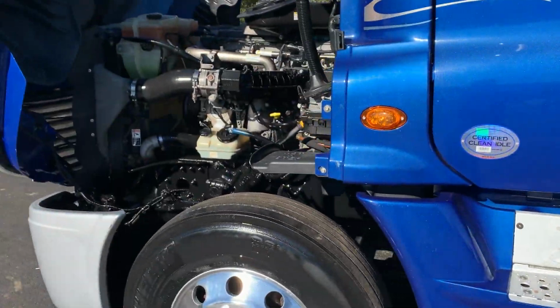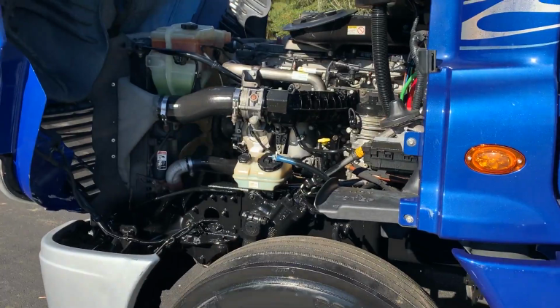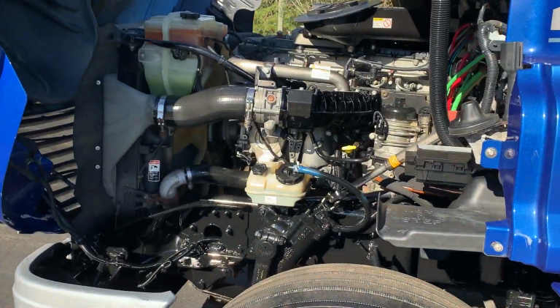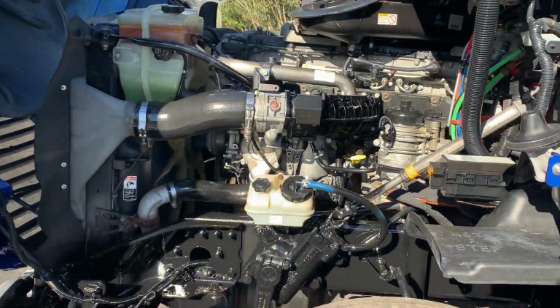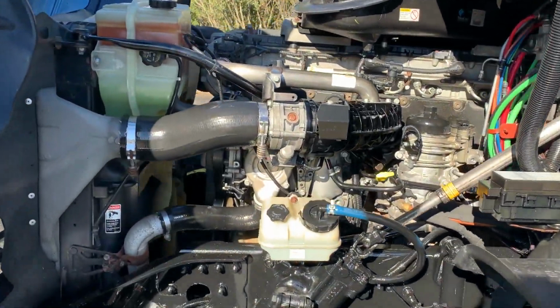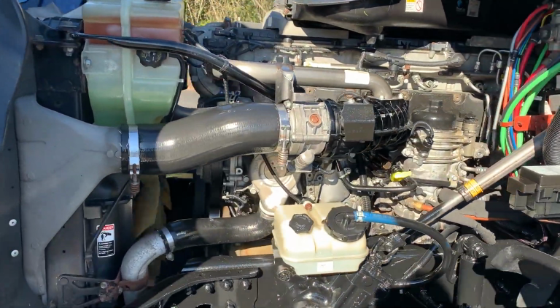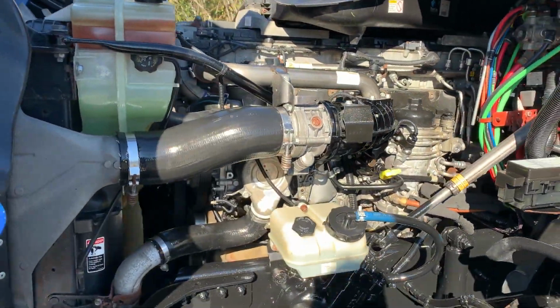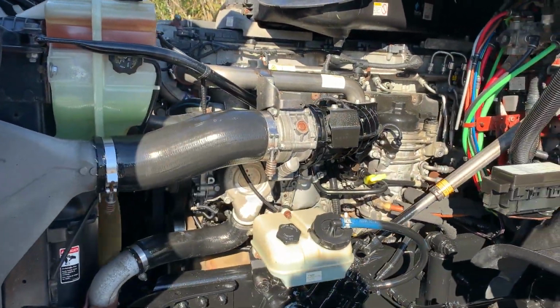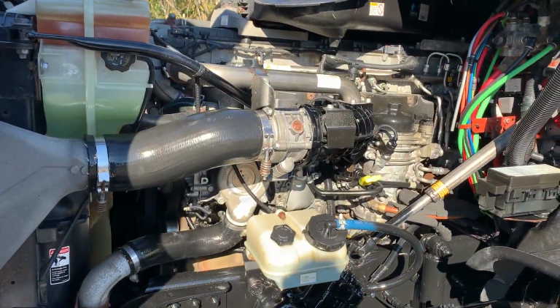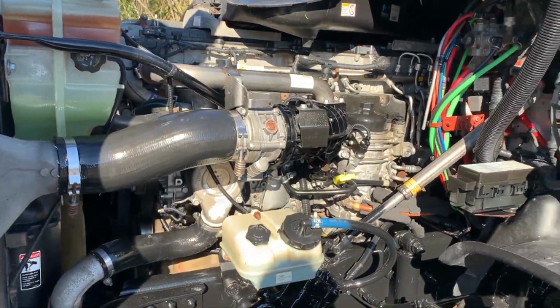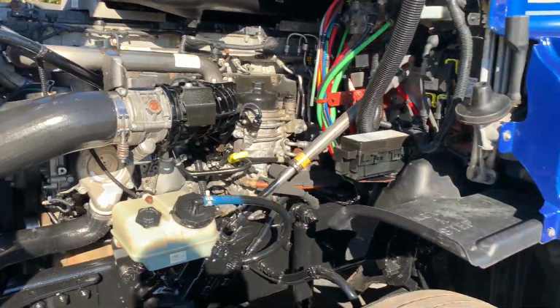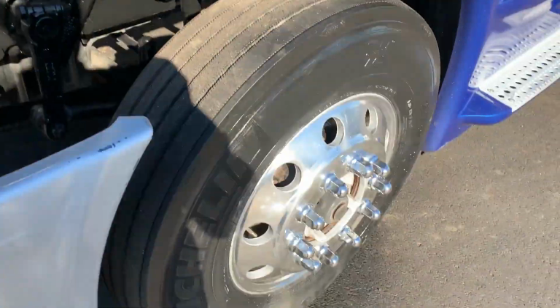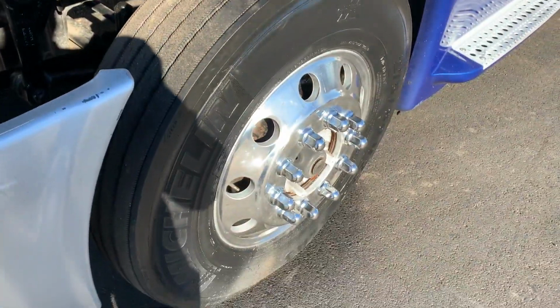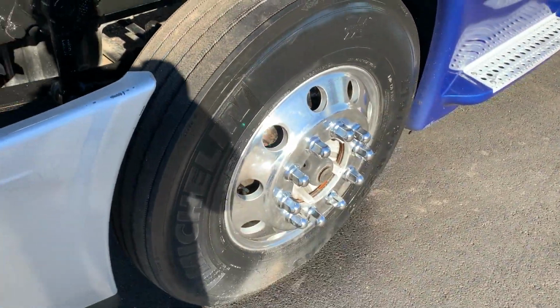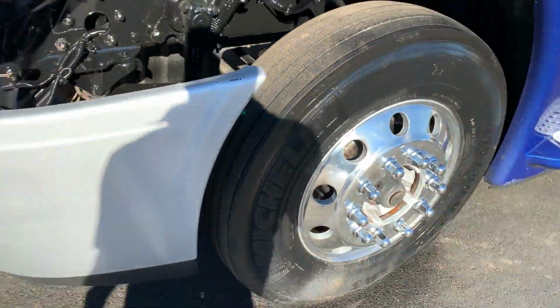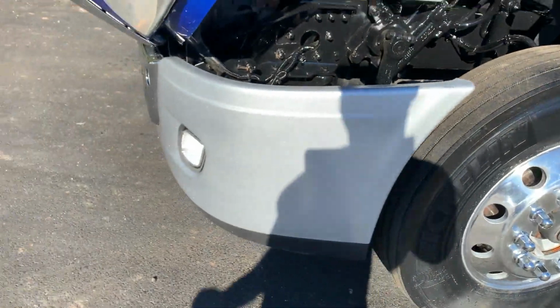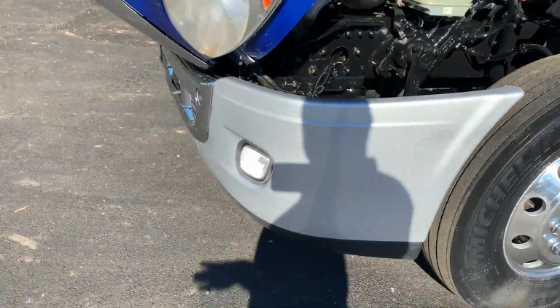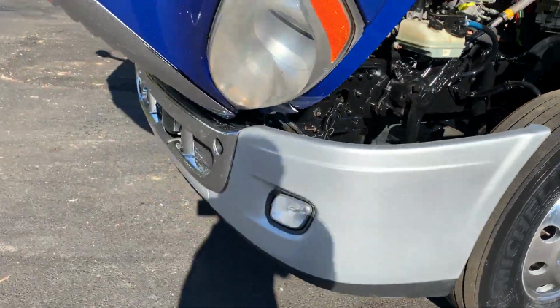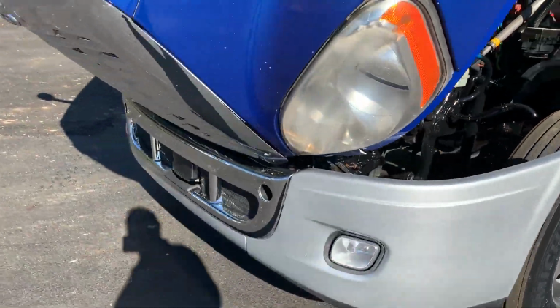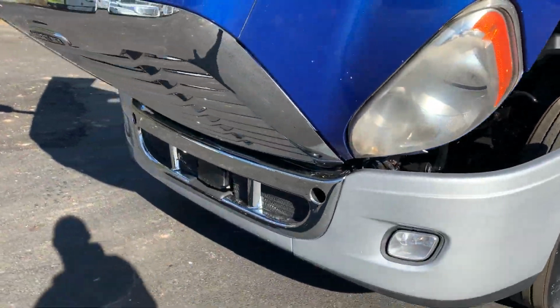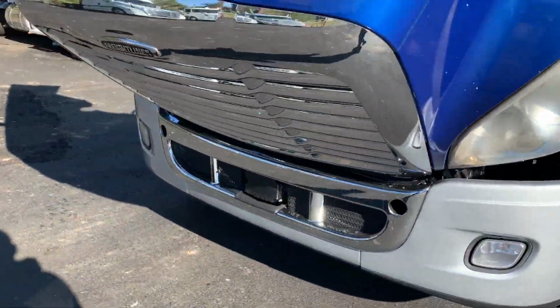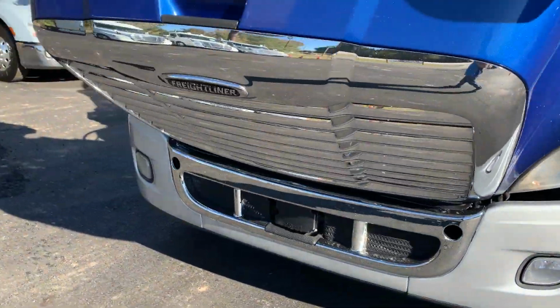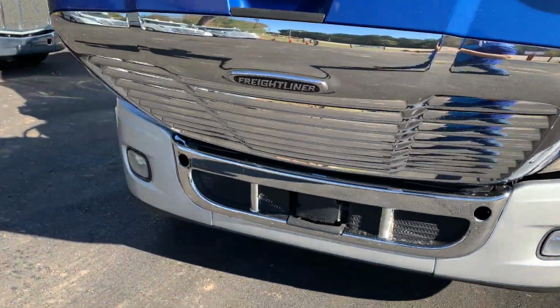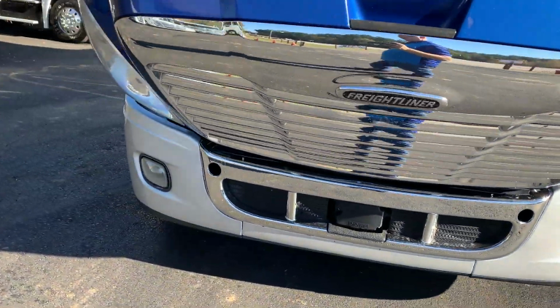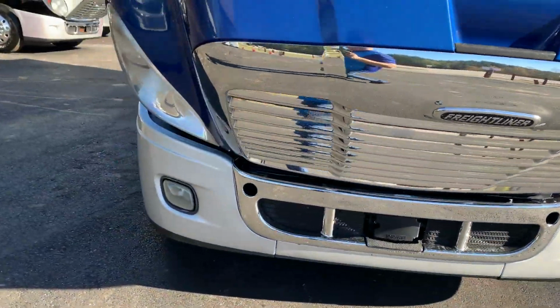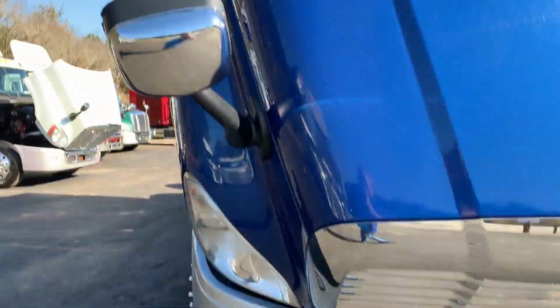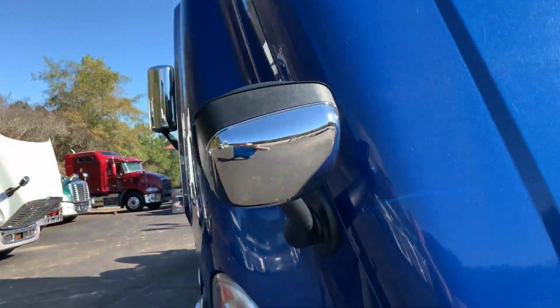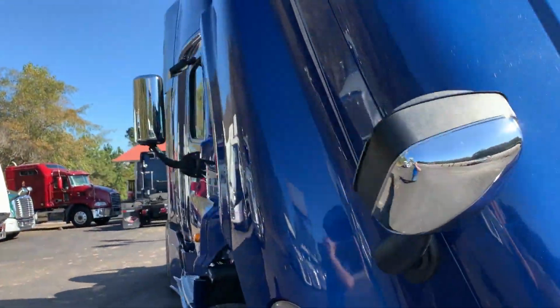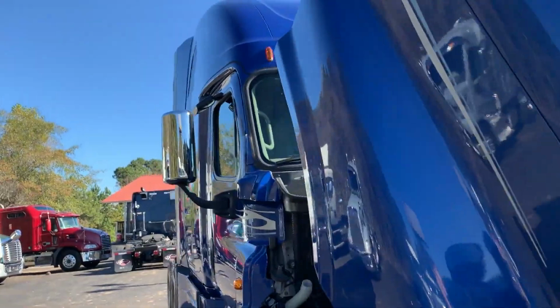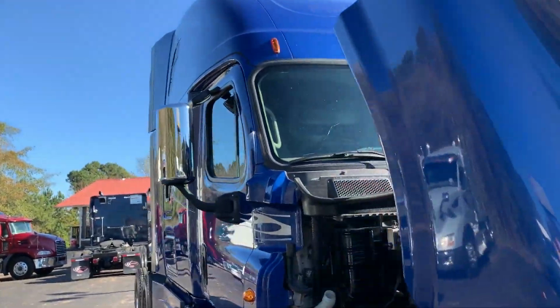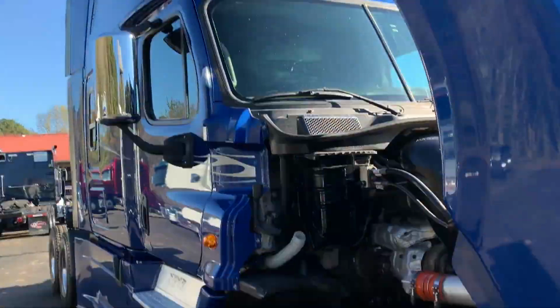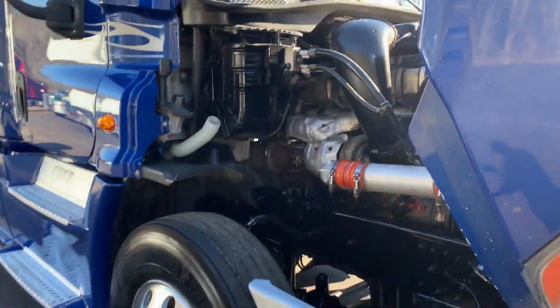Pretty truck, running good. It's got a new bumper on the front of it. We put the chrome mirror covers on this truck.